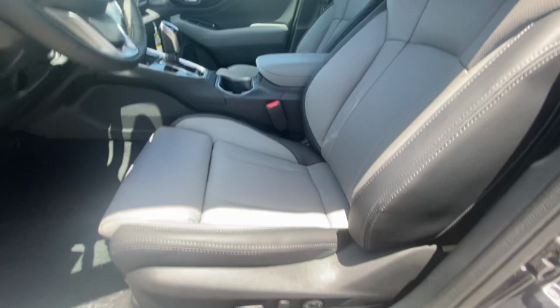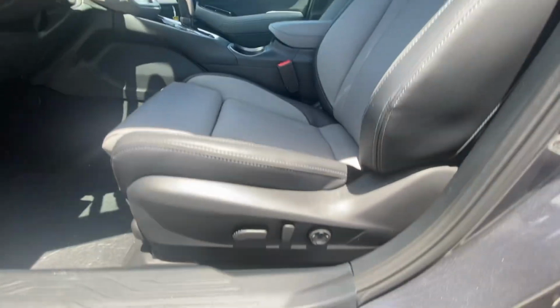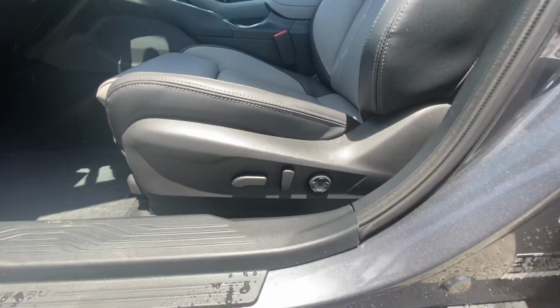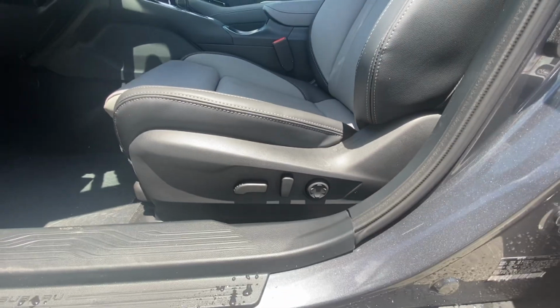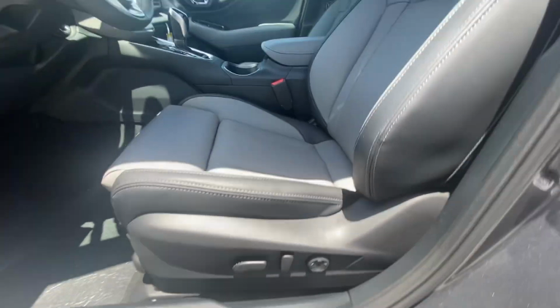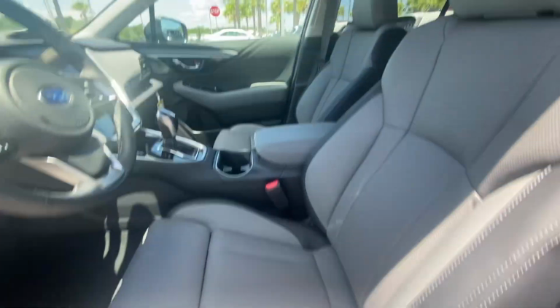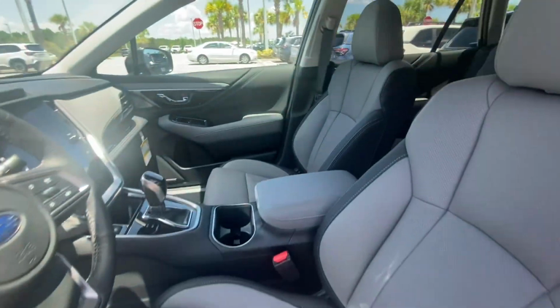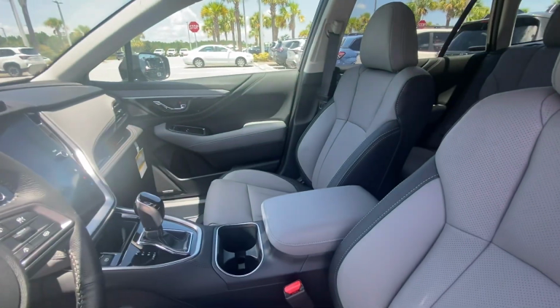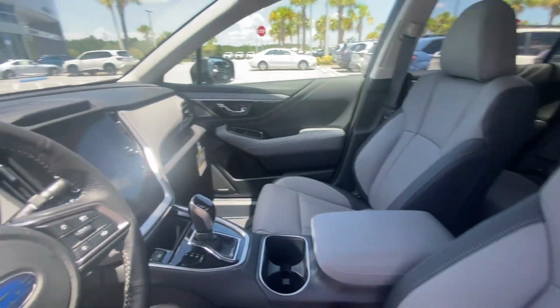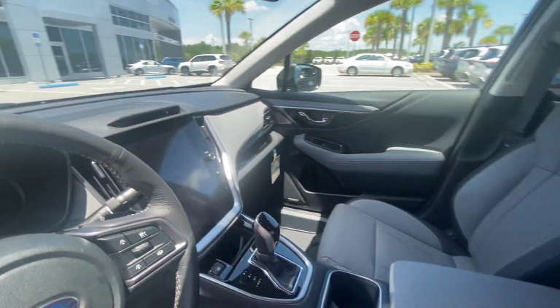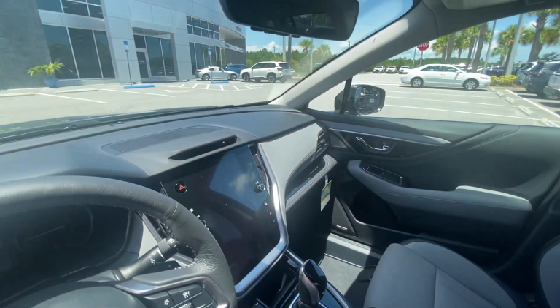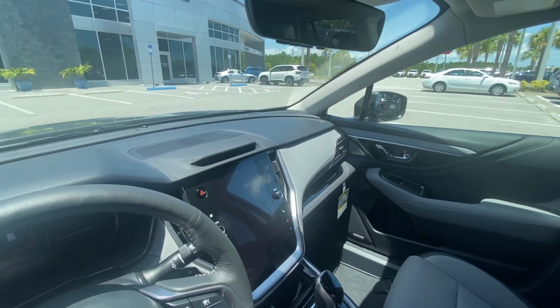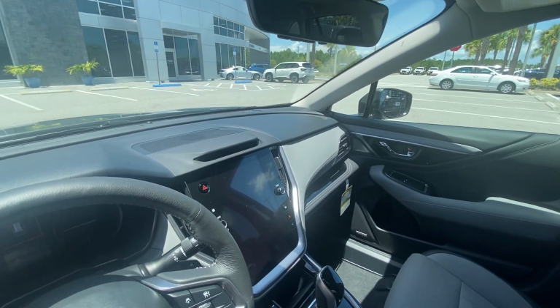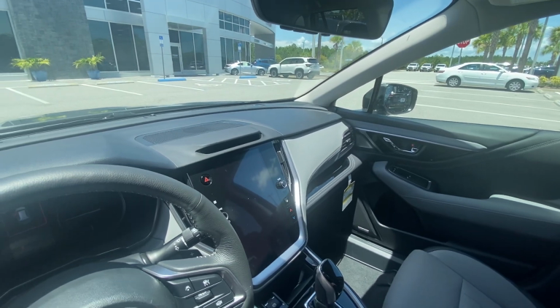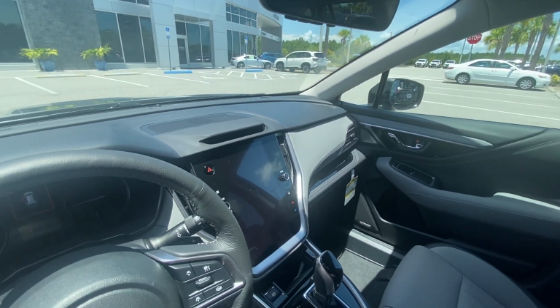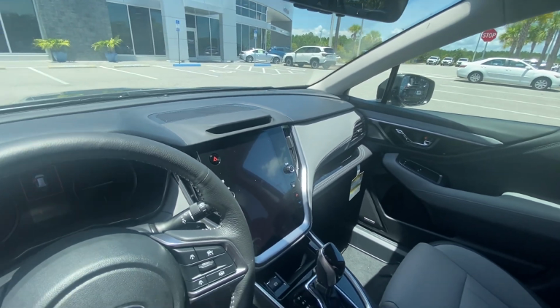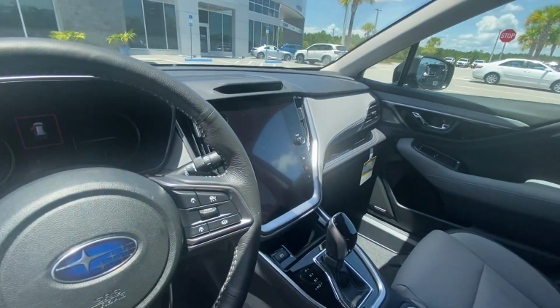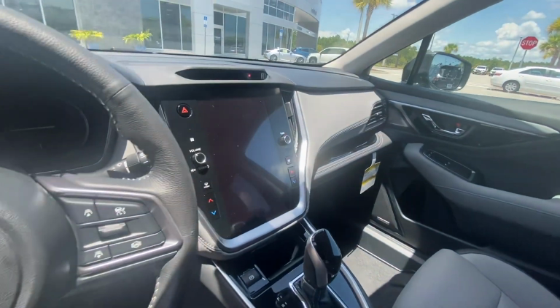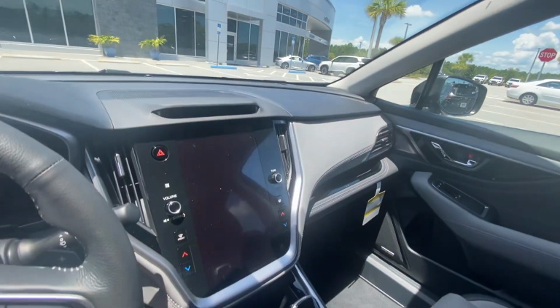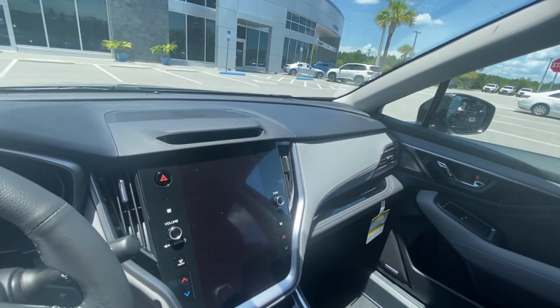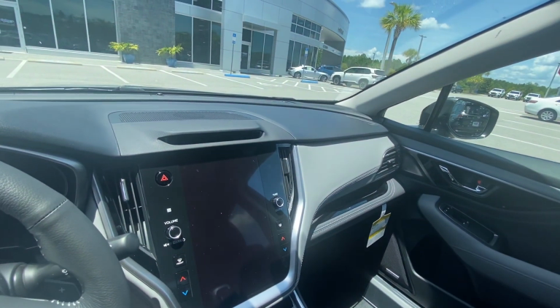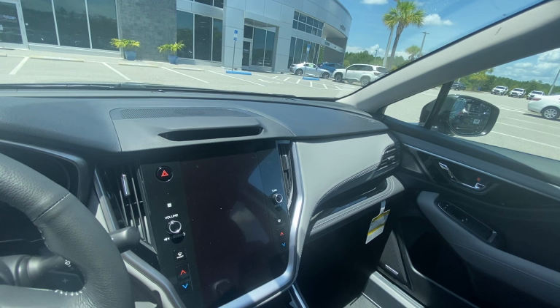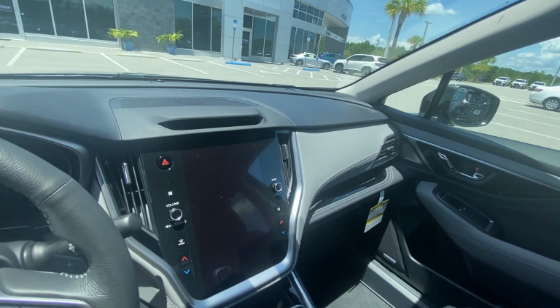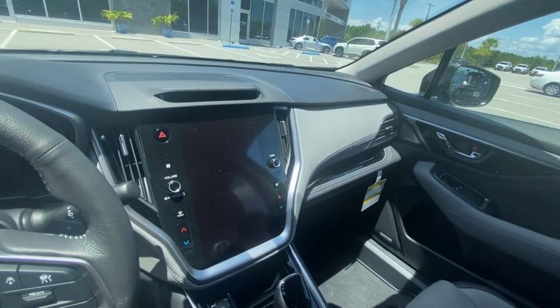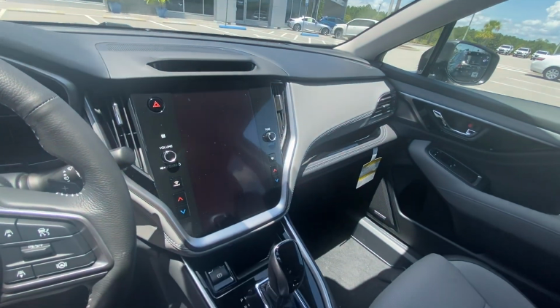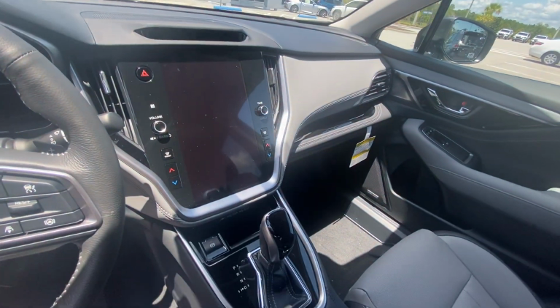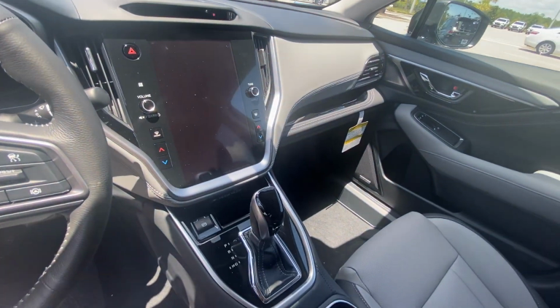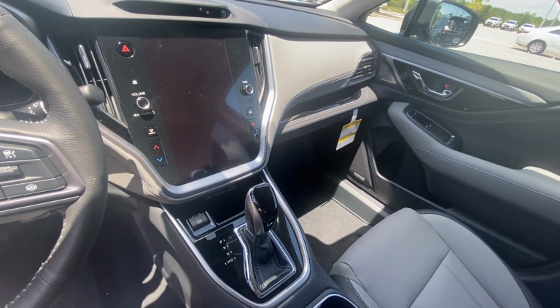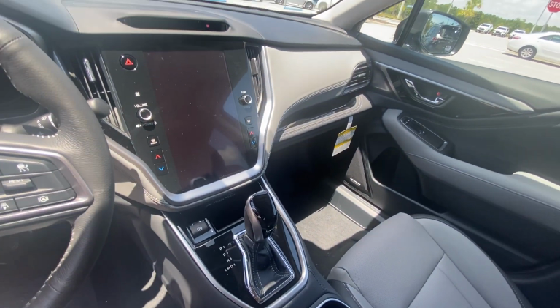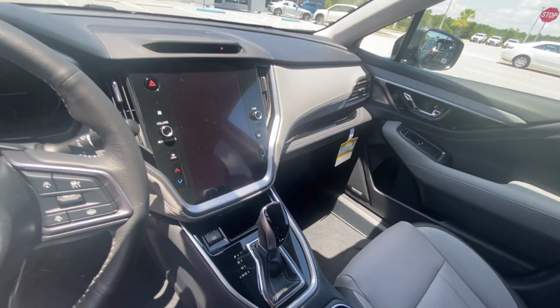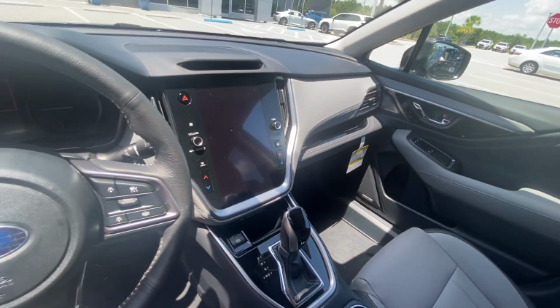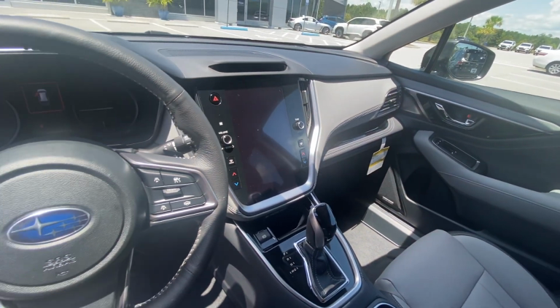We do have a powered driver's seat and a powered passenger seat. We have our 11.6-inch screen that's got wireless CarPlay, wireless Android Auto. You do have memory seating and memory mirrors for the driver's side.